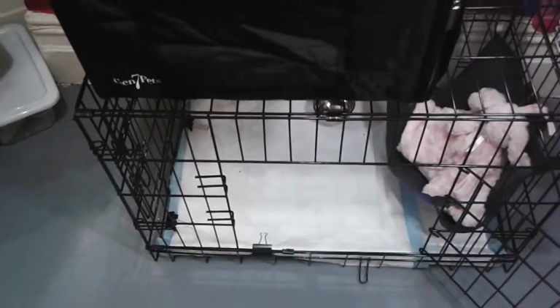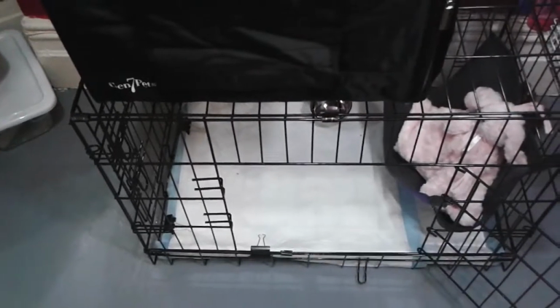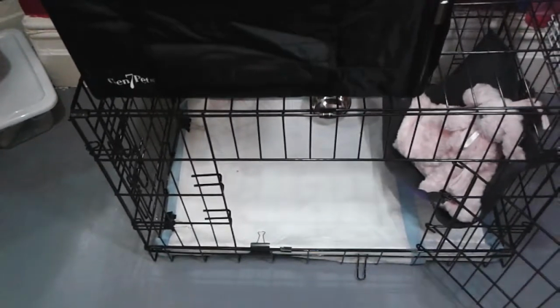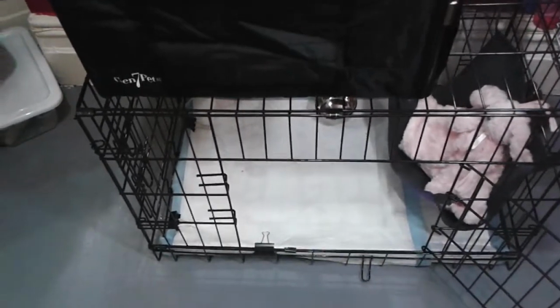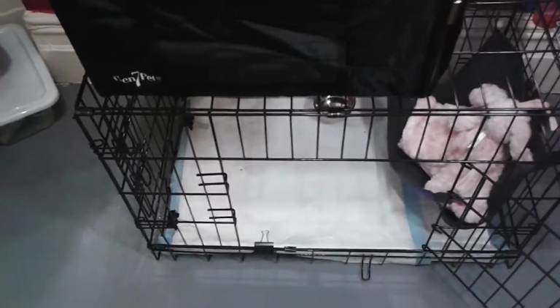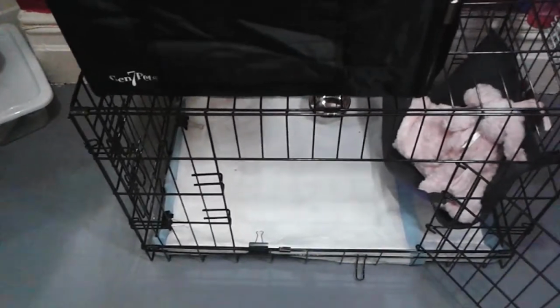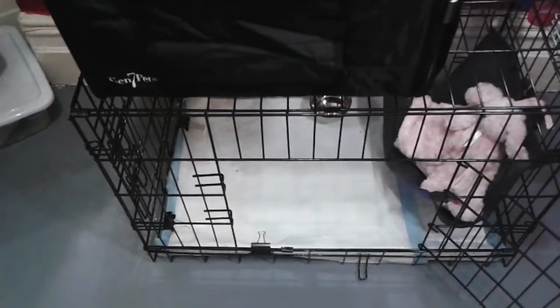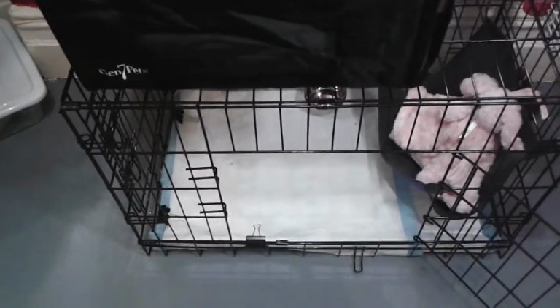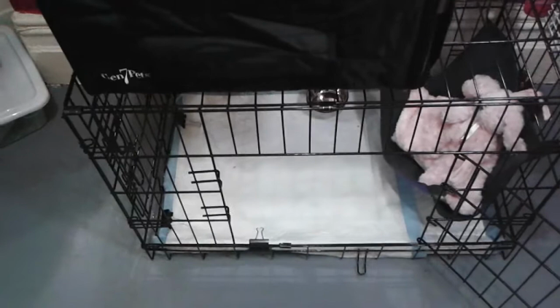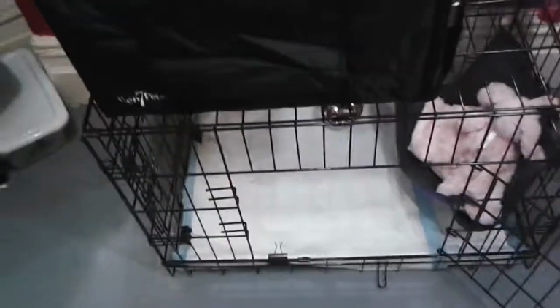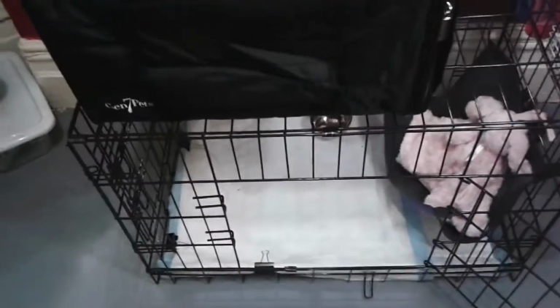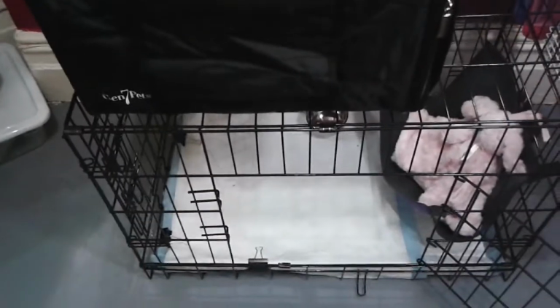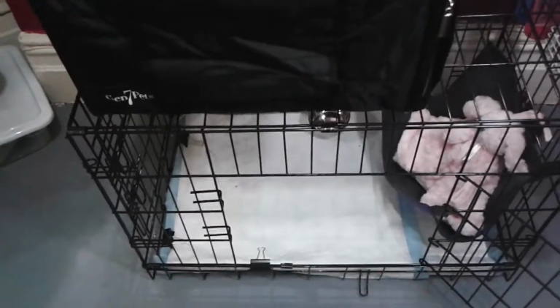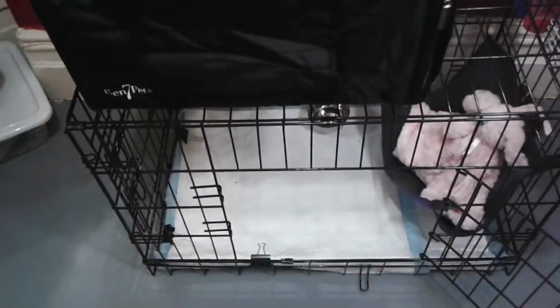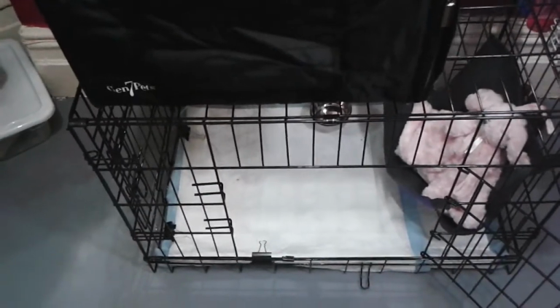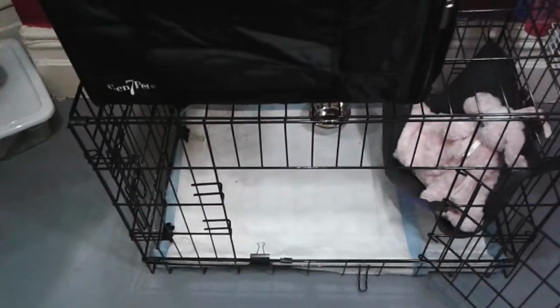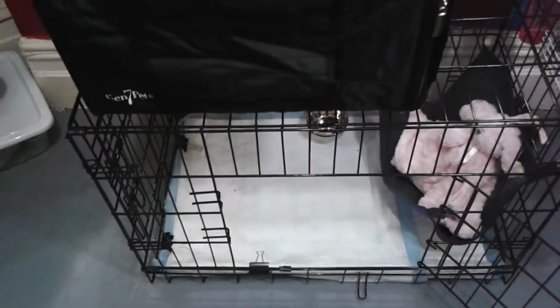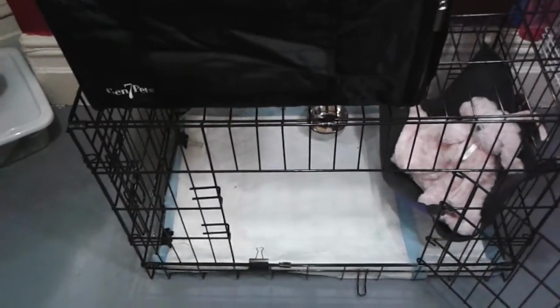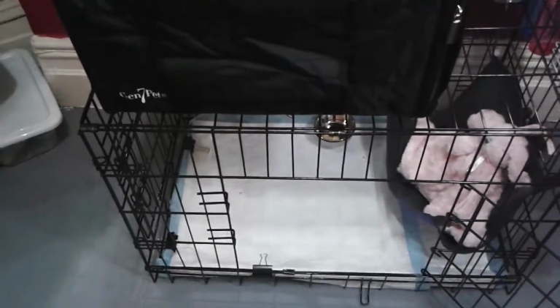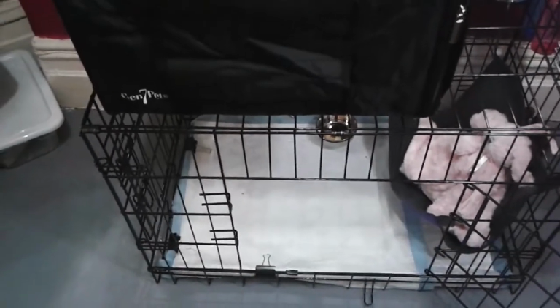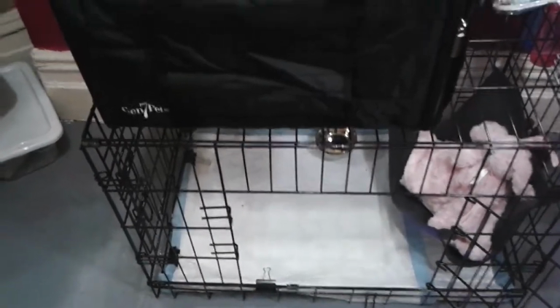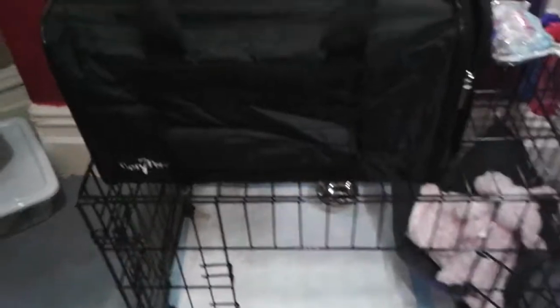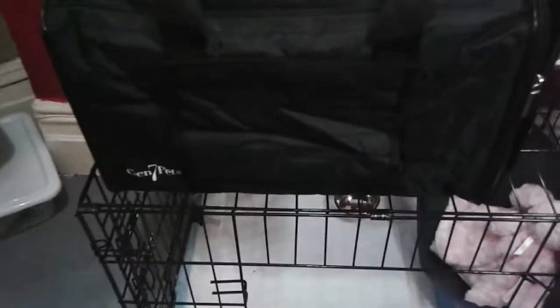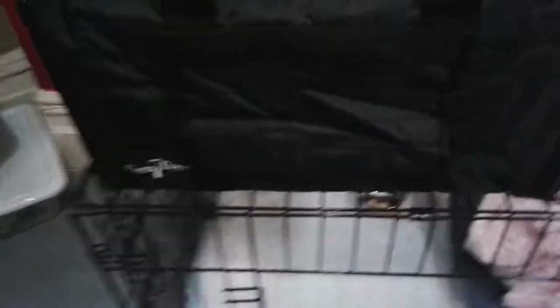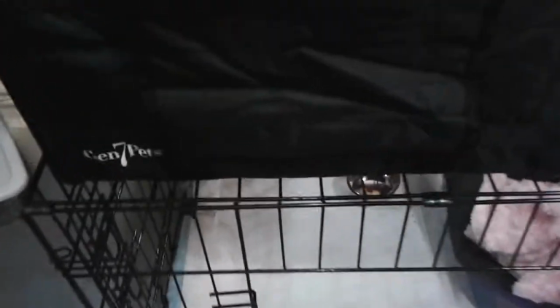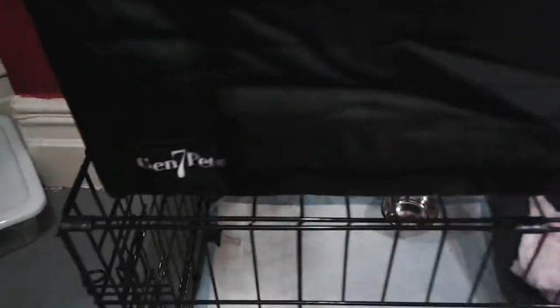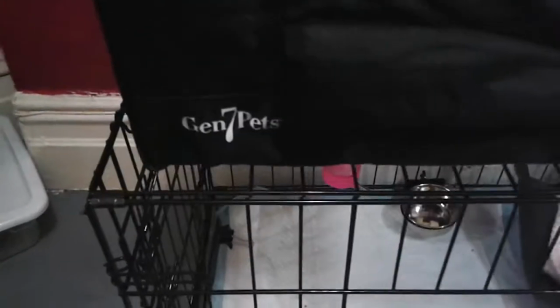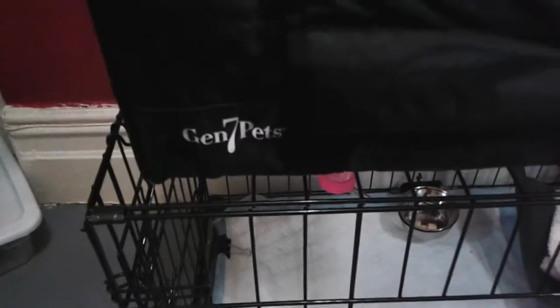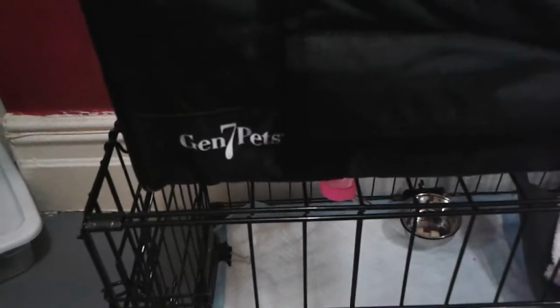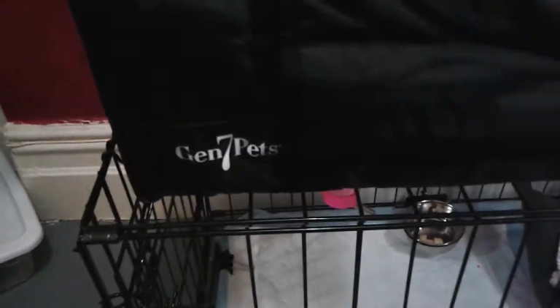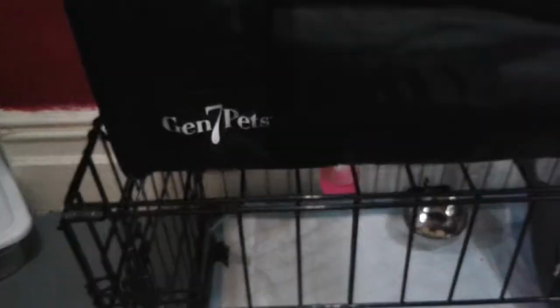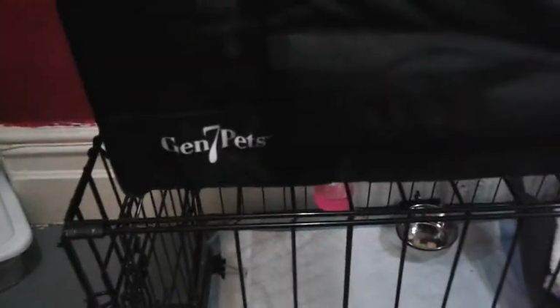Hi you guys, thanks for tuning in, this is Niallin and this is our puppy setup. I talked about the crate in another video and I'll link it below, but today we're going to talk about our traveling case. We are rescuing a Shih Tzu puppy so we need this traveling case from day one because we have to go pick her up in it.